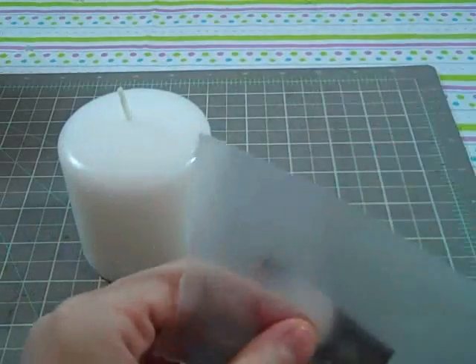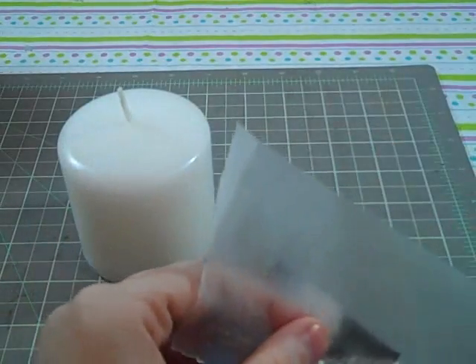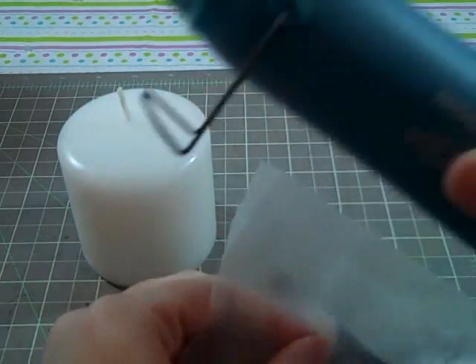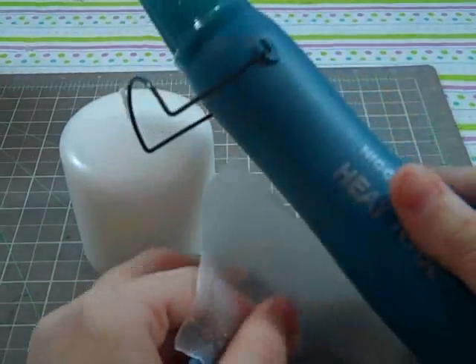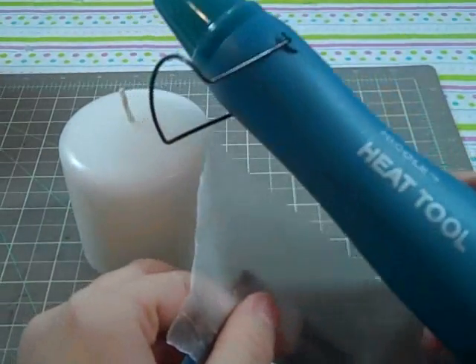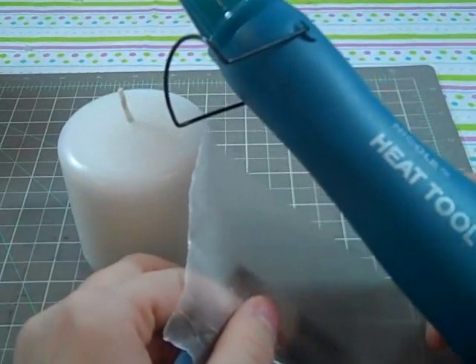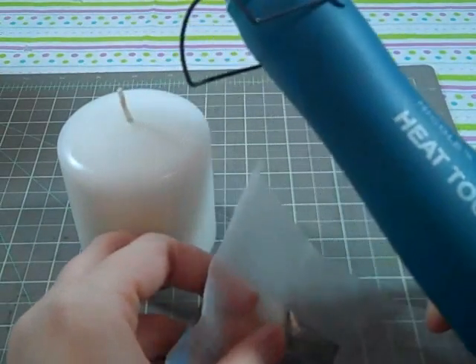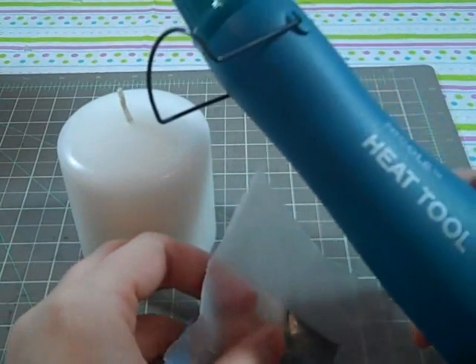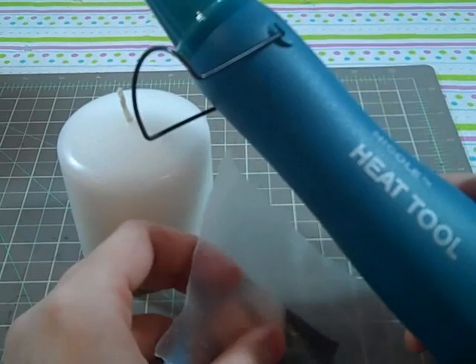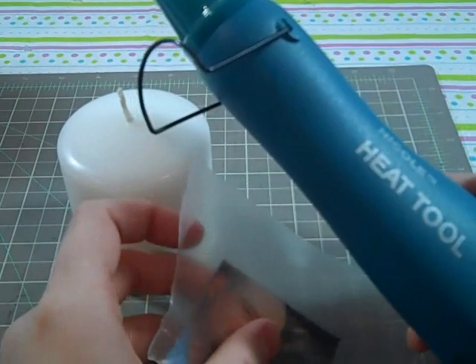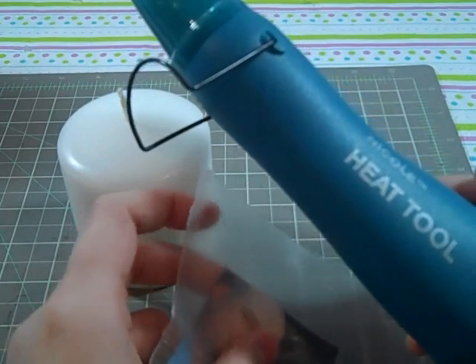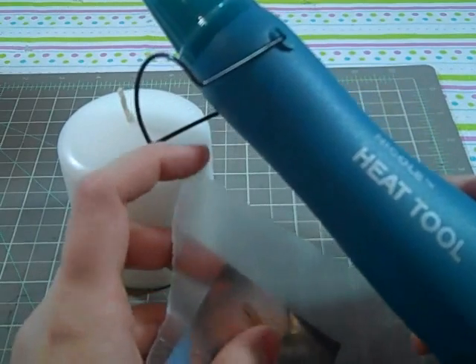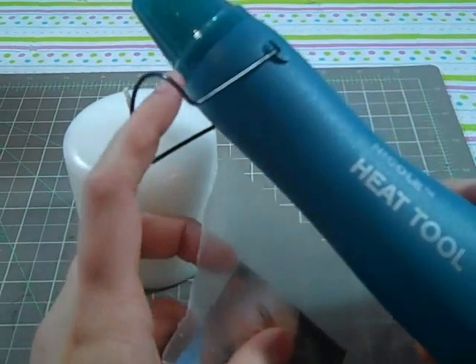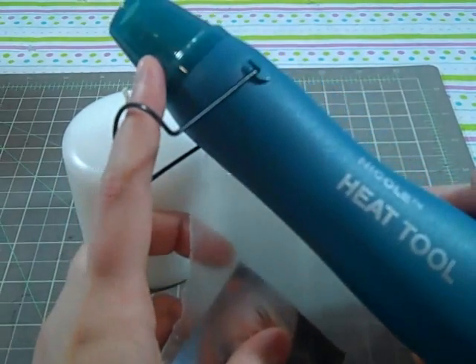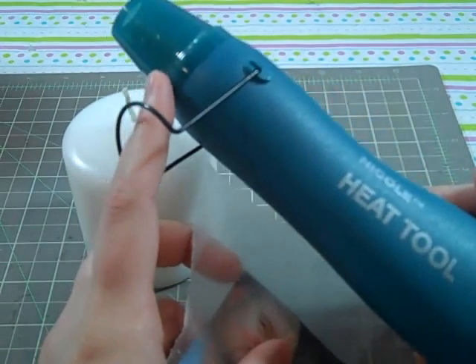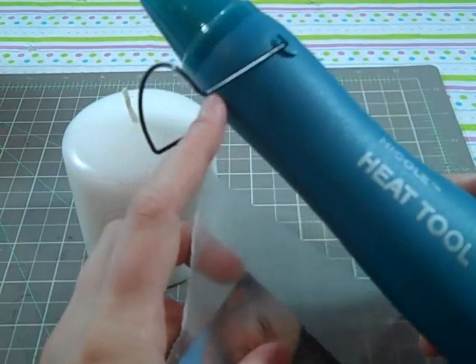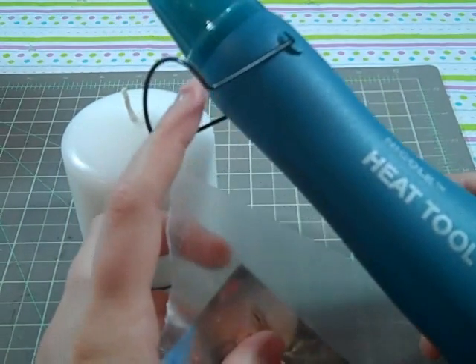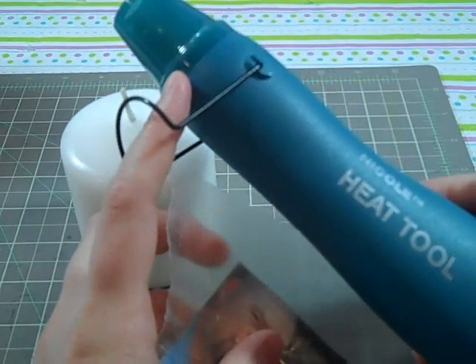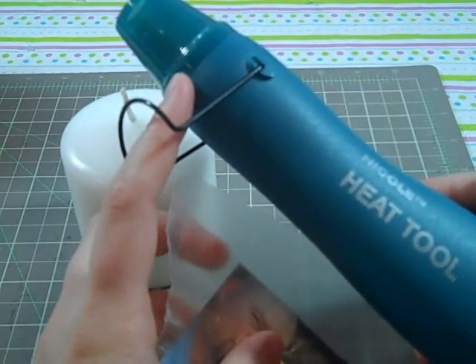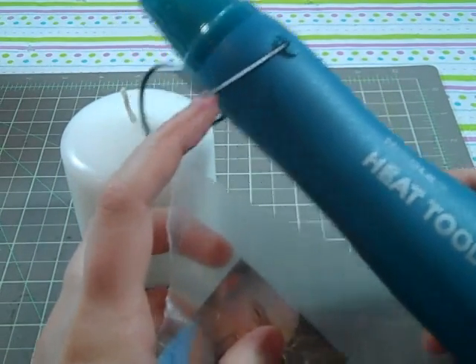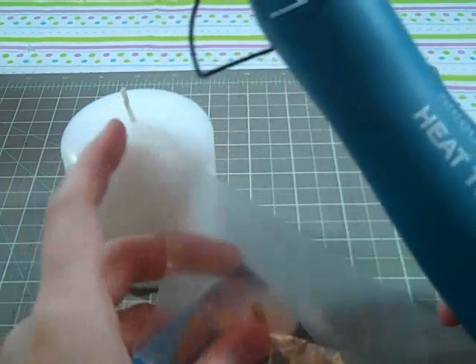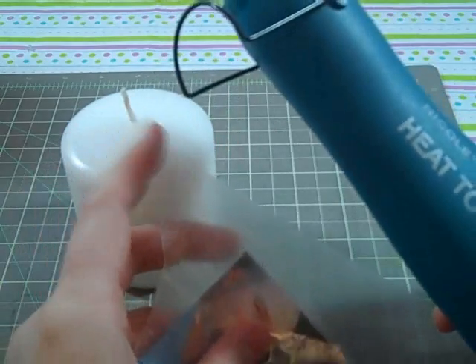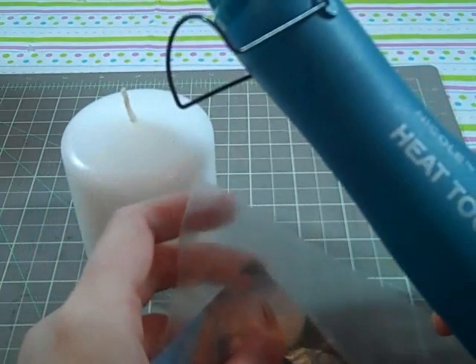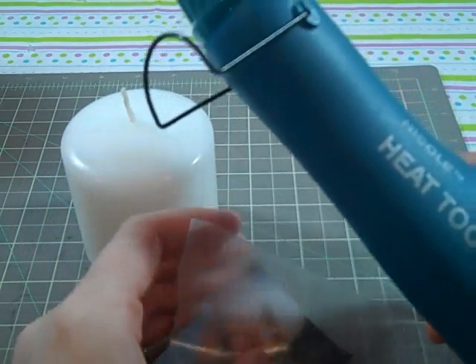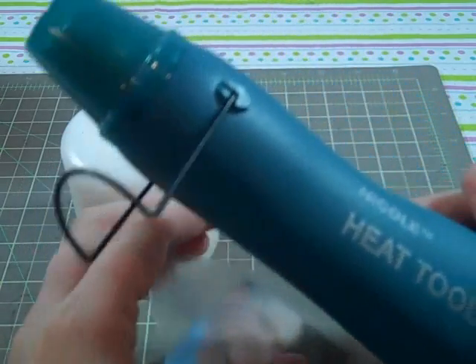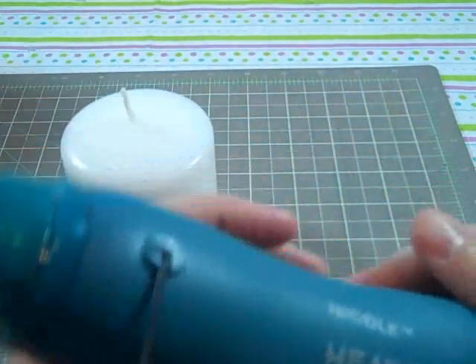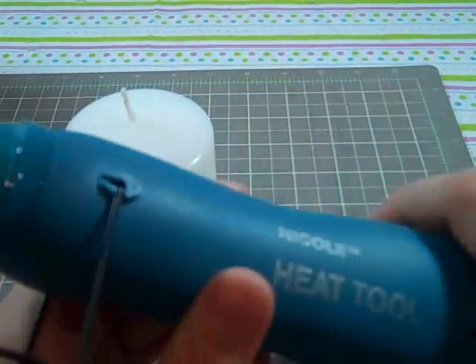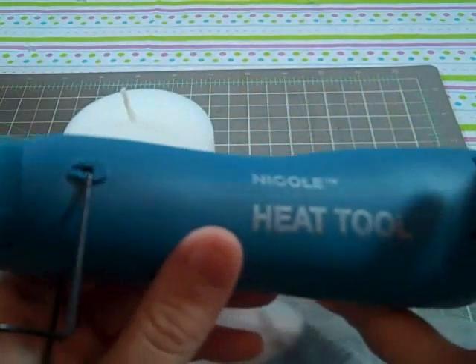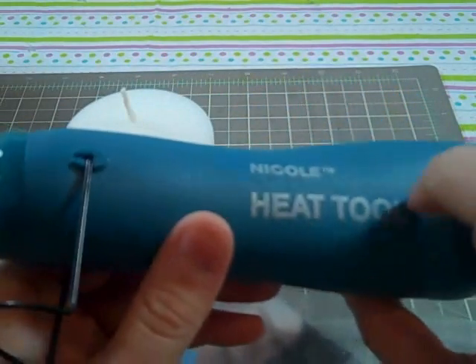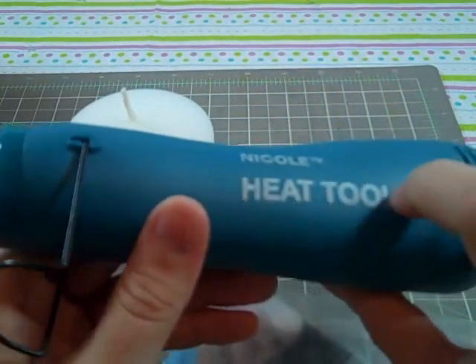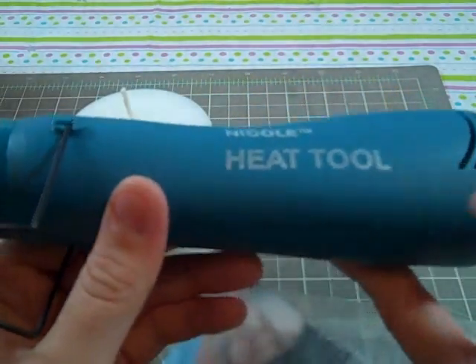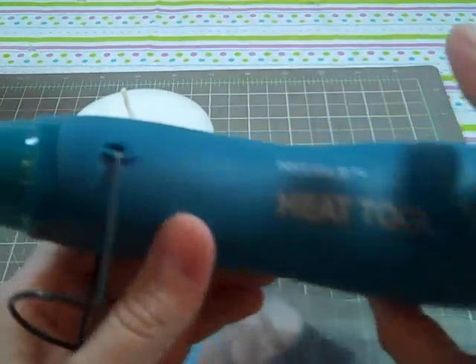And you're going to need a heat gun. I don't know if a hairdryer works — I've heard some people say they've done it and it worked. But my hairdryer doesn't get hot enough to melt wax. If it did, I'd be scared to put it on my head. So I just use this heat tool.